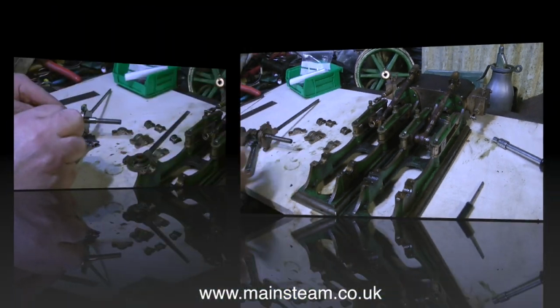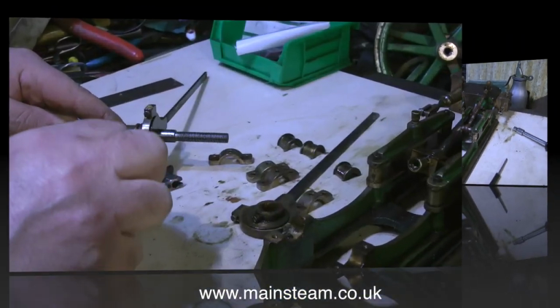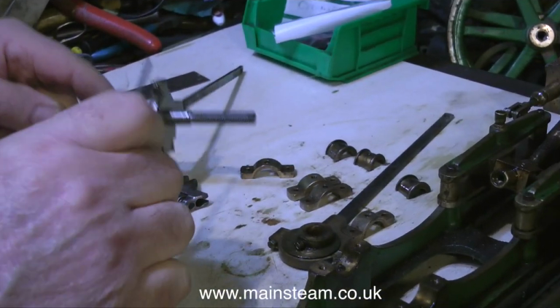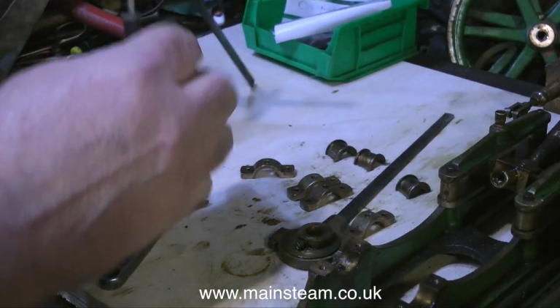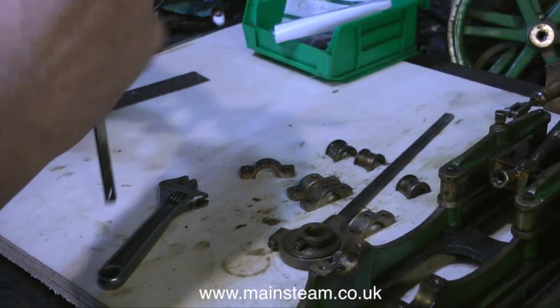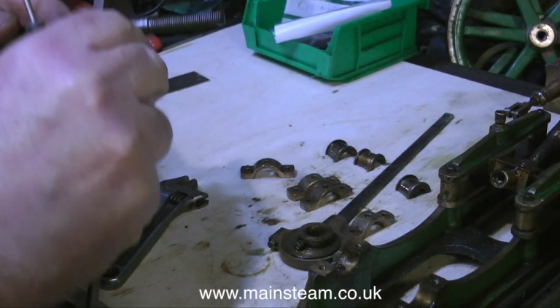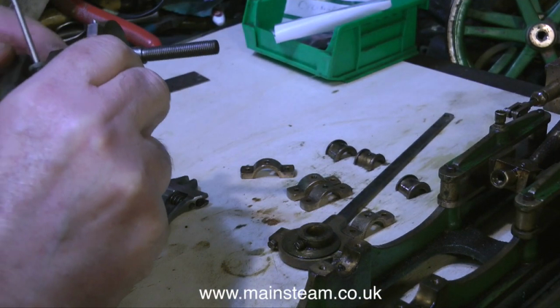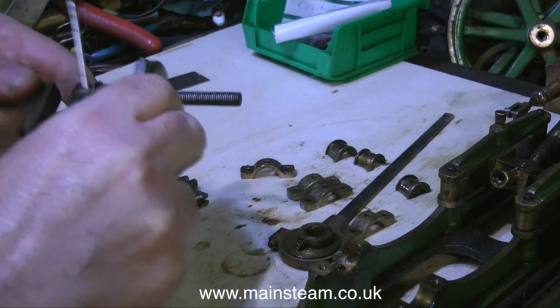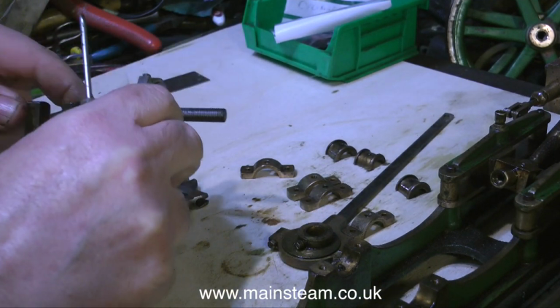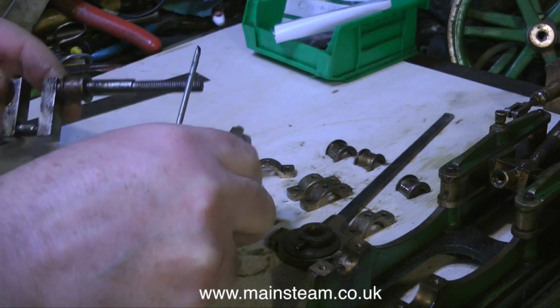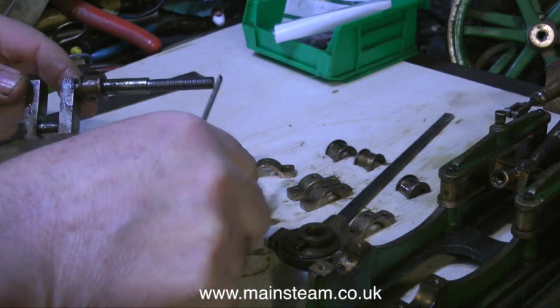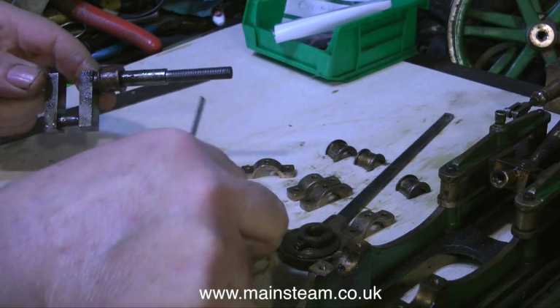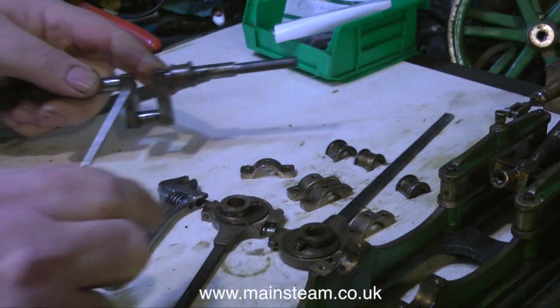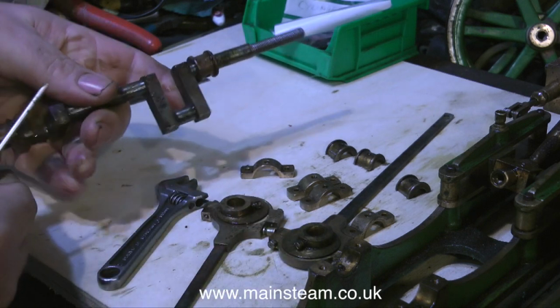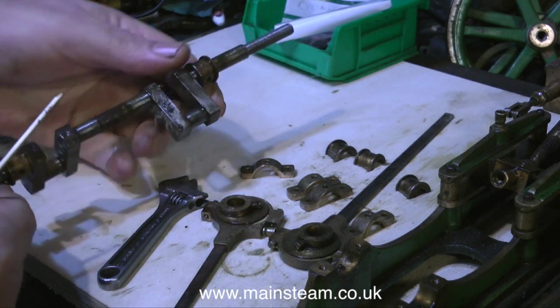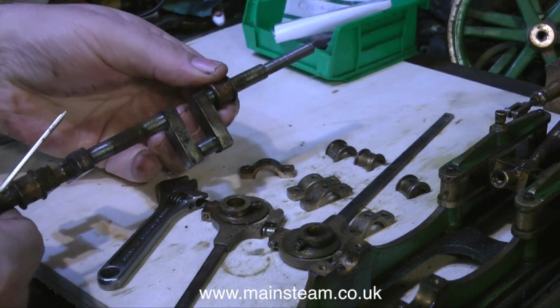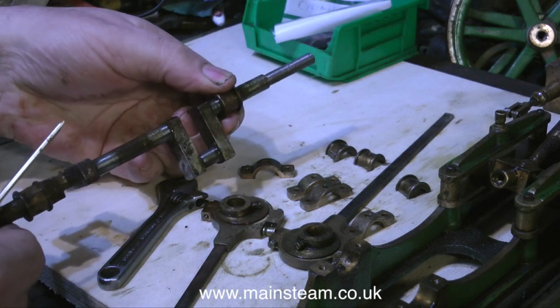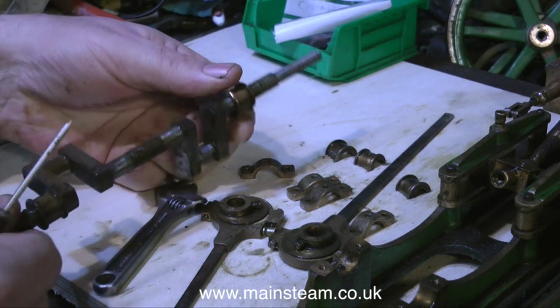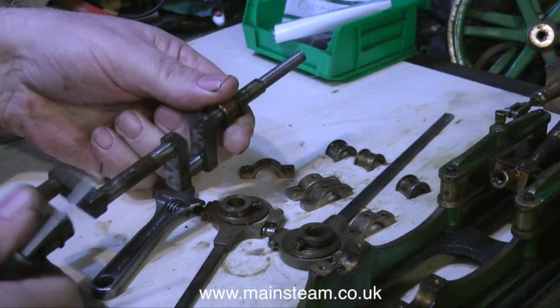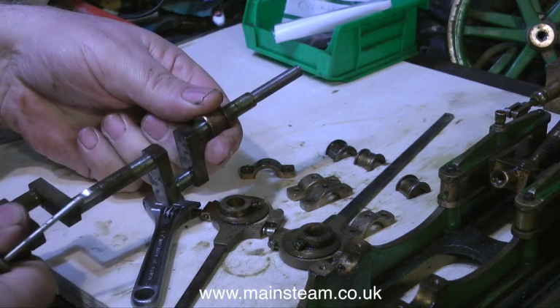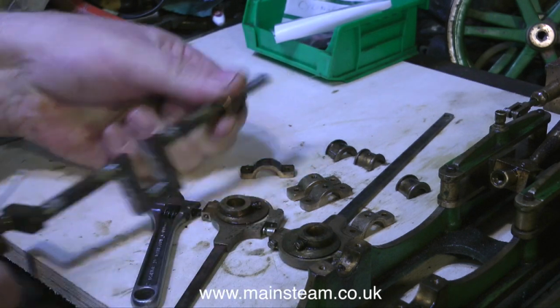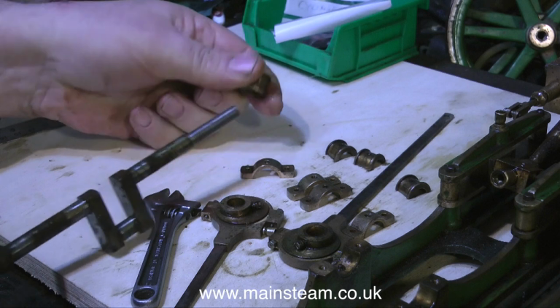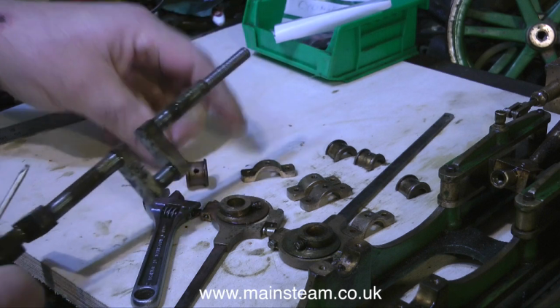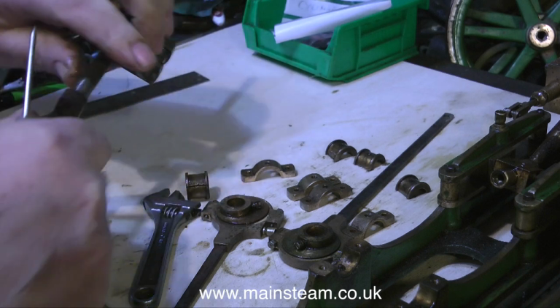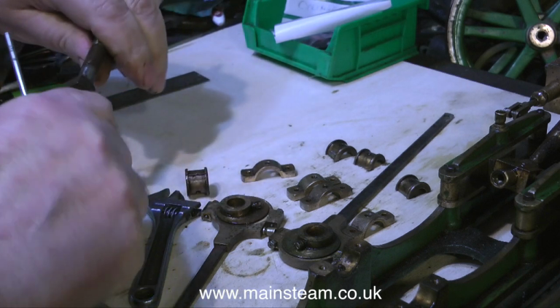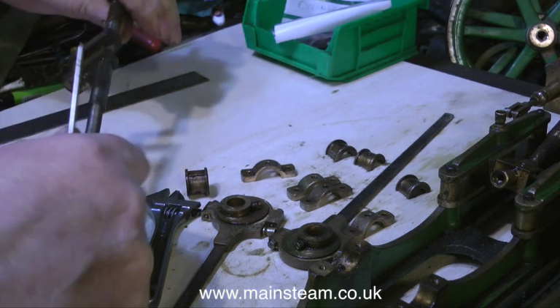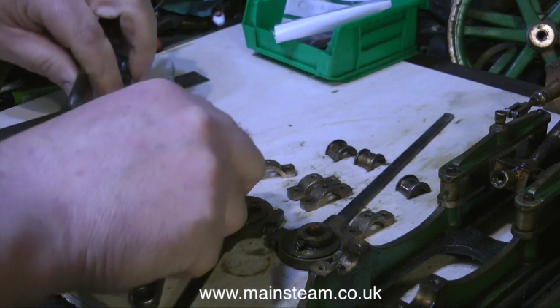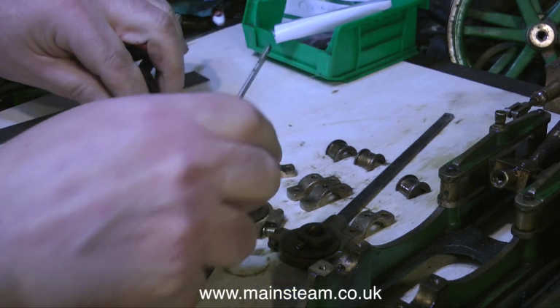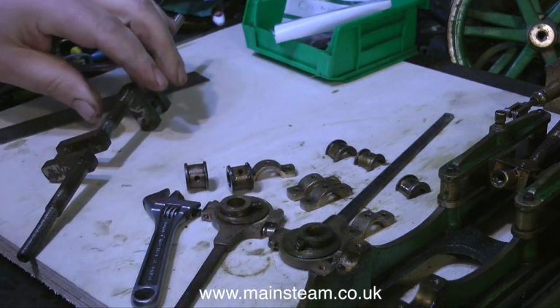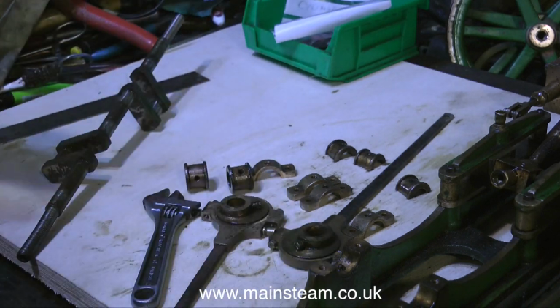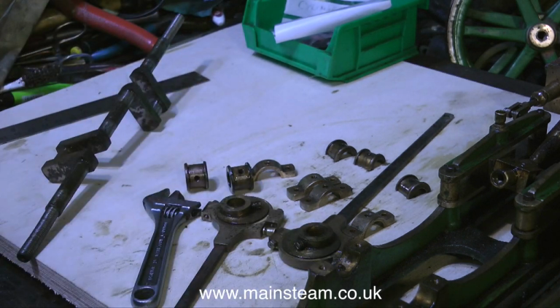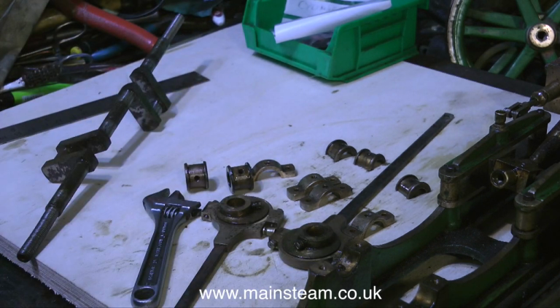The next thing to do is to remove the eccentric sheaves from the crankshaft entirely, along with the outer bearings. And then I can see the crankshaft in all its beauty. It's very well made — that's a good sign. It's very rusty — that's a bad sign.